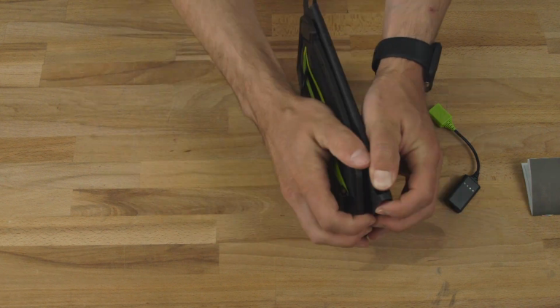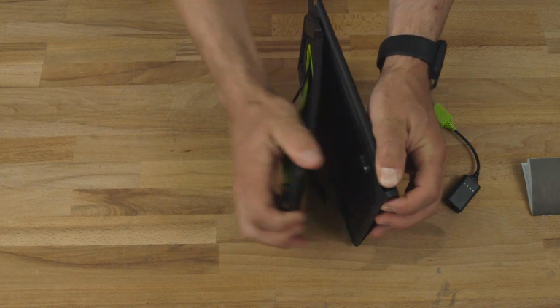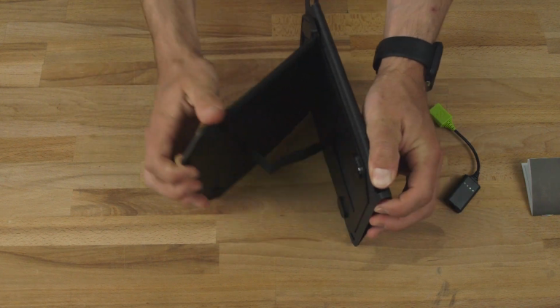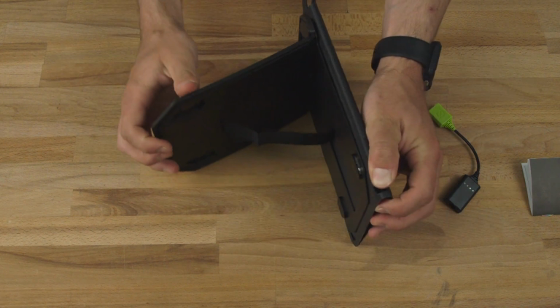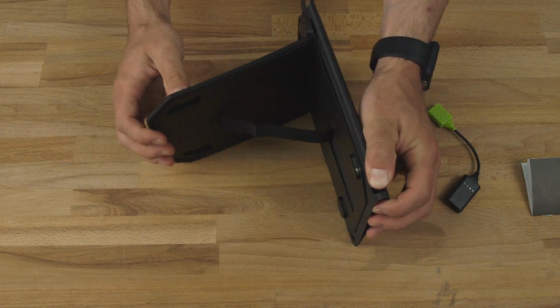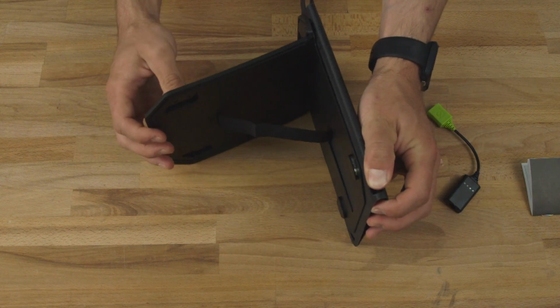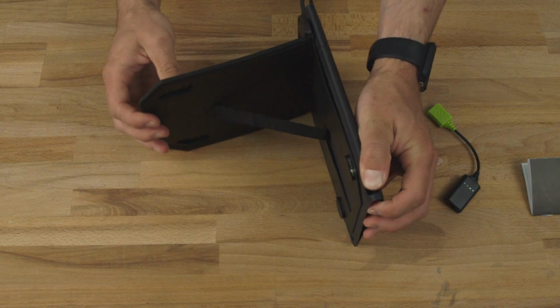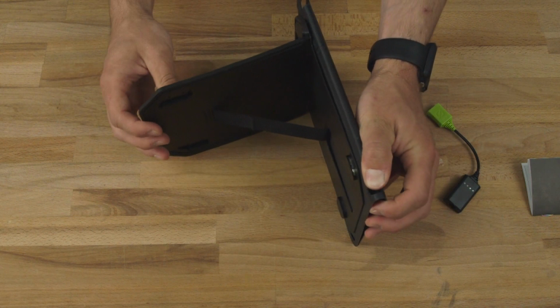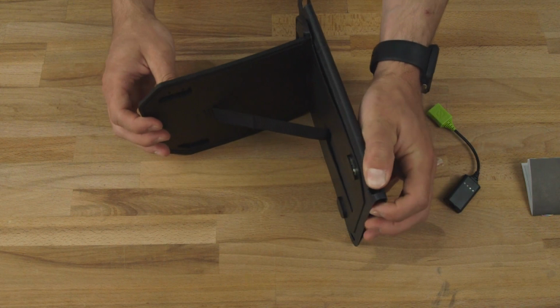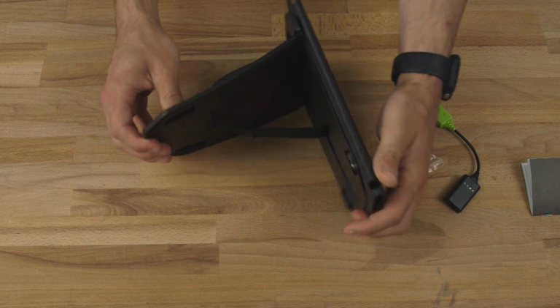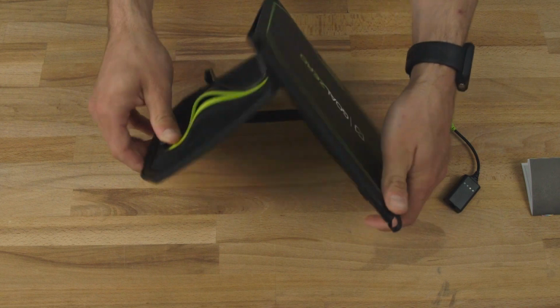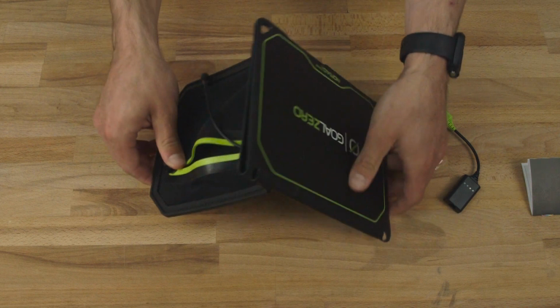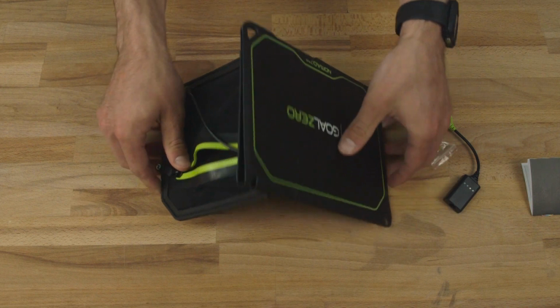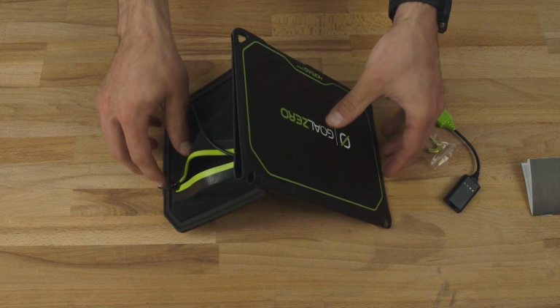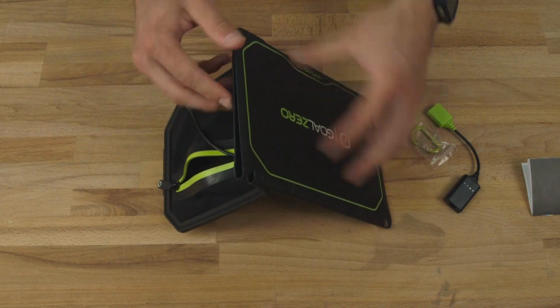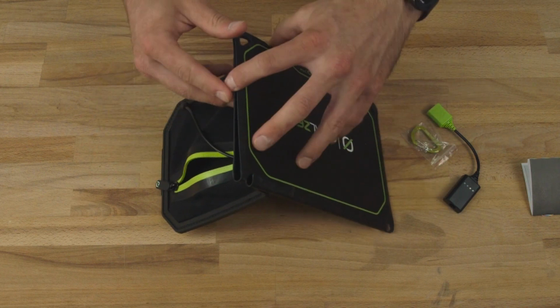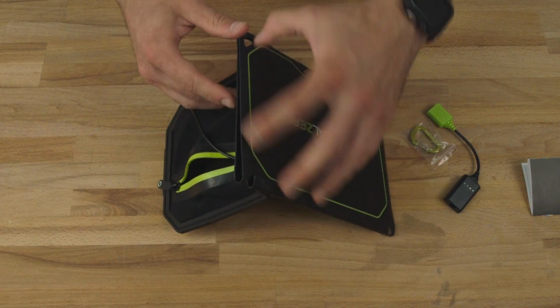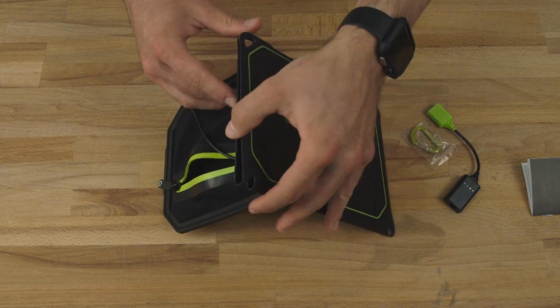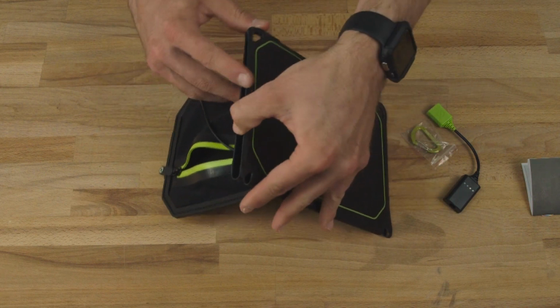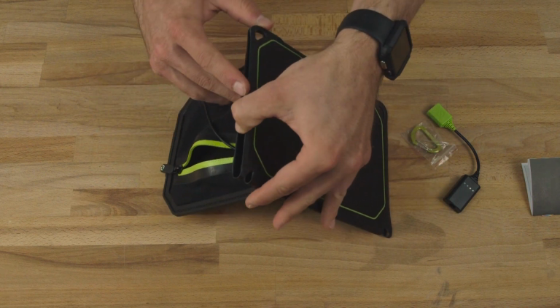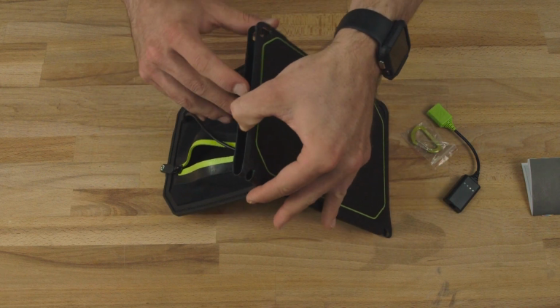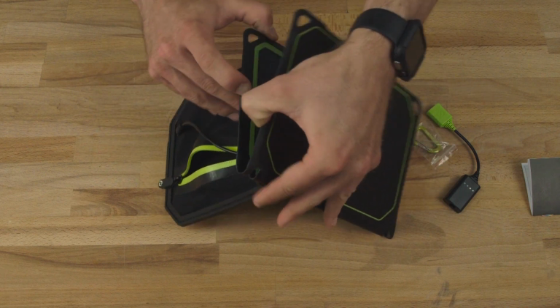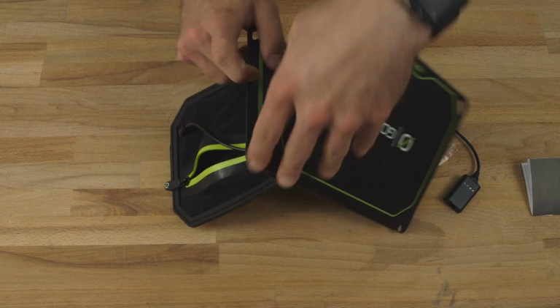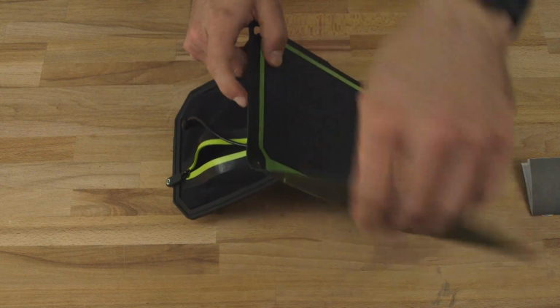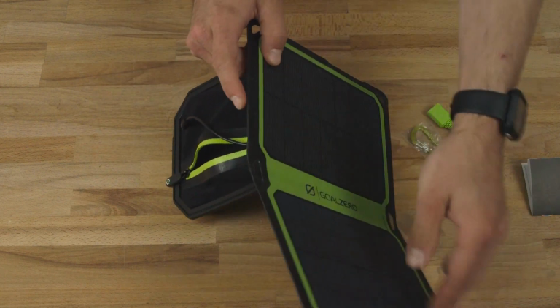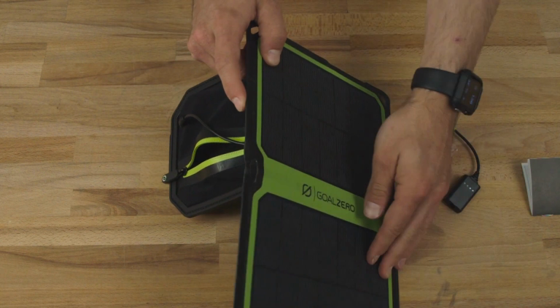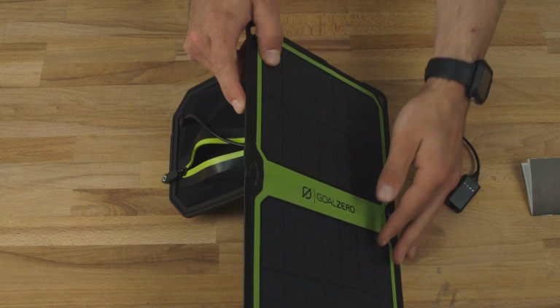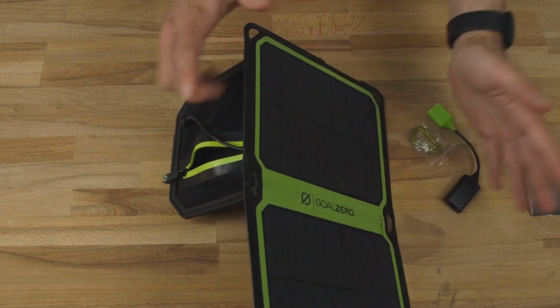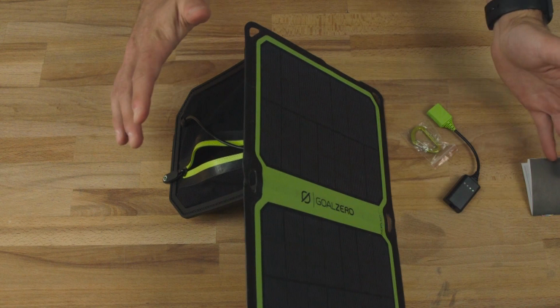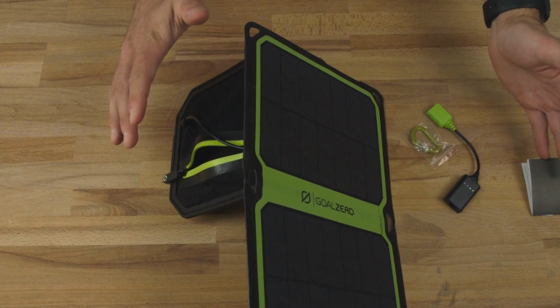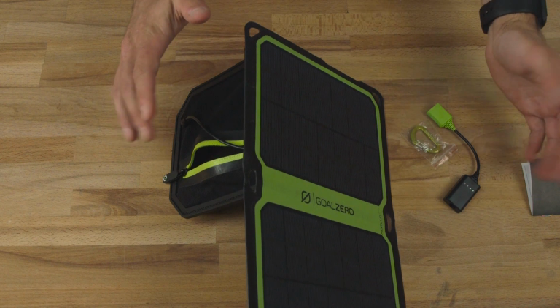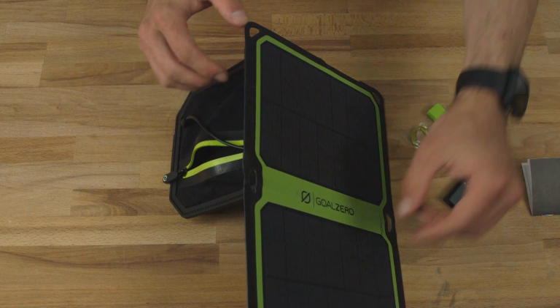There's a cool flip-out pouch that works as a kickstand to help keep the panel at a 45-degree angle while charging. You flip that out, then open your panel, and it holds it at a perfect angle.